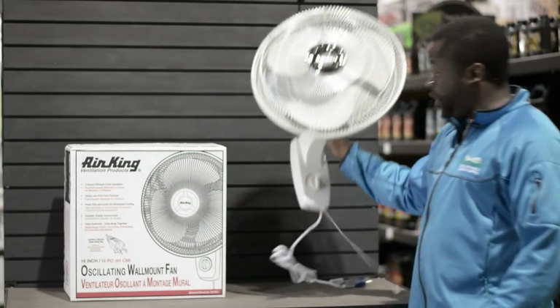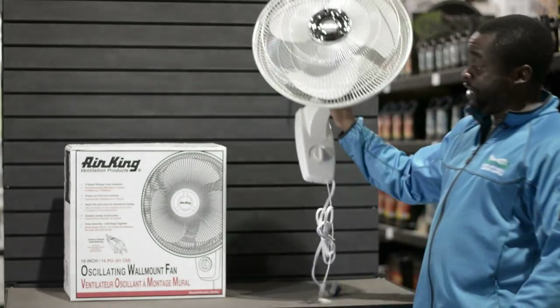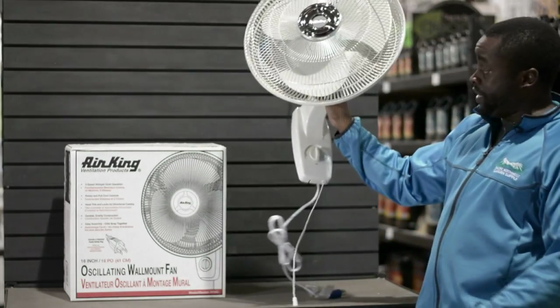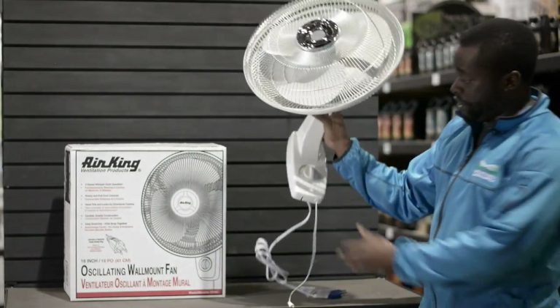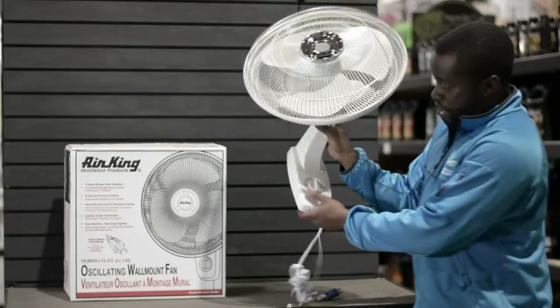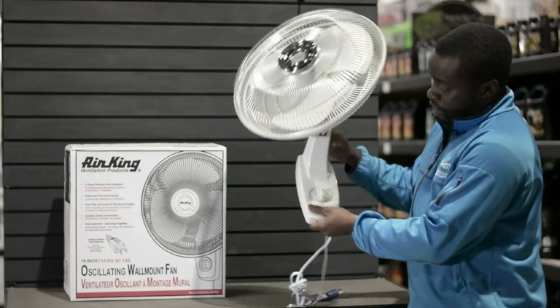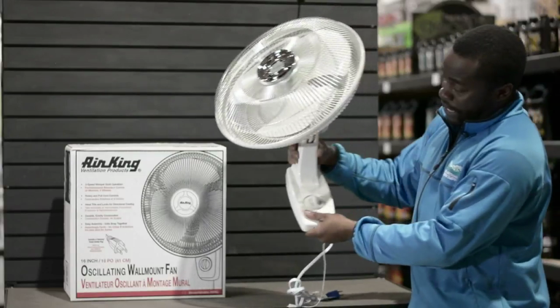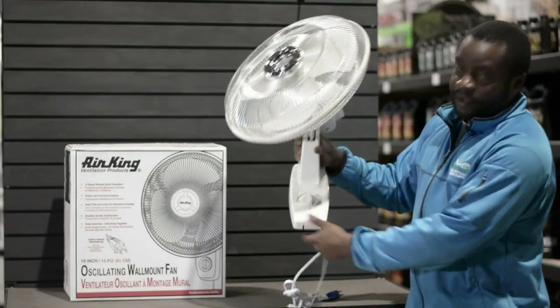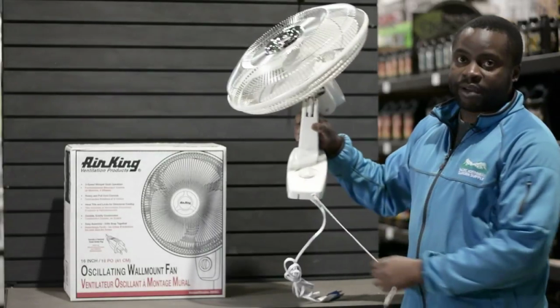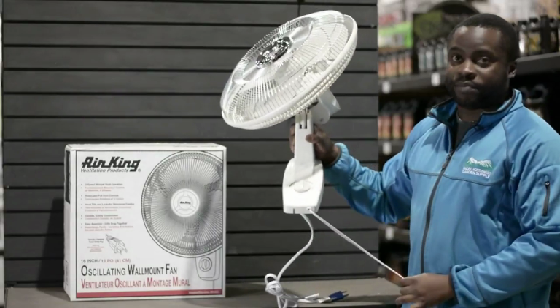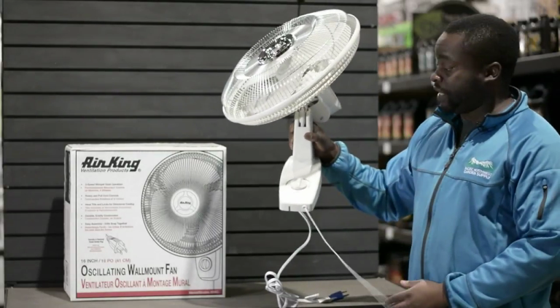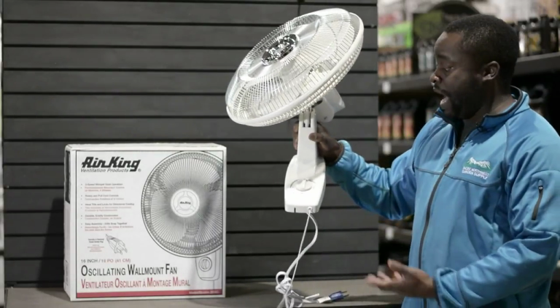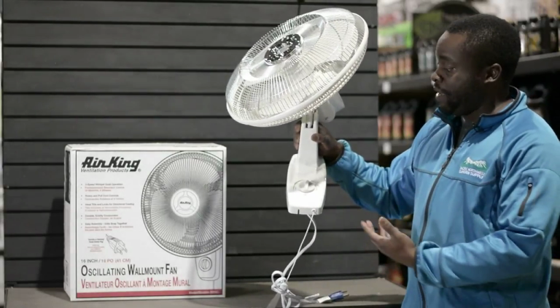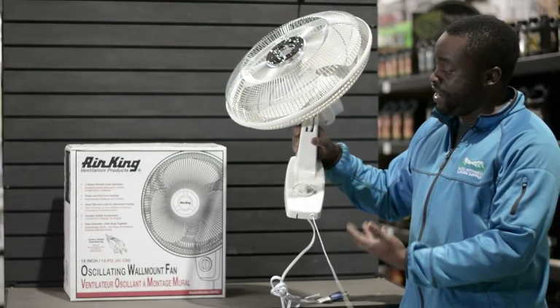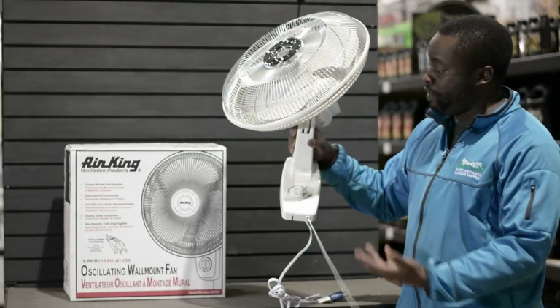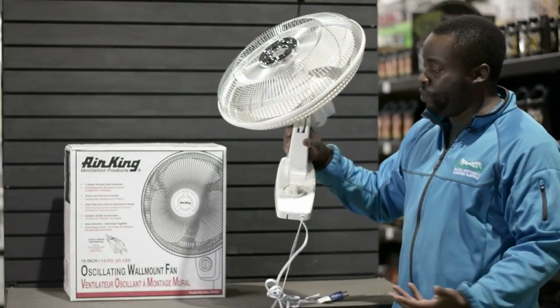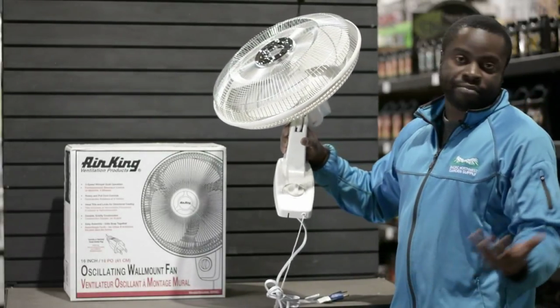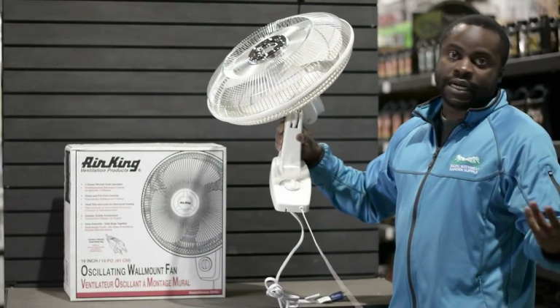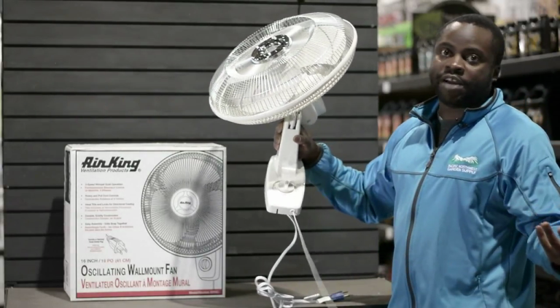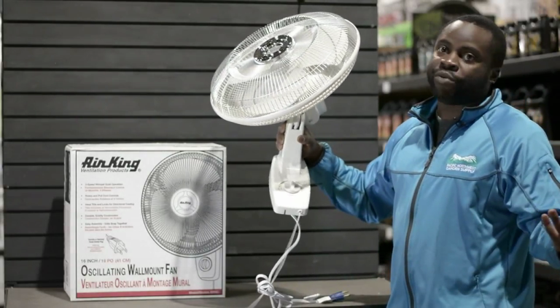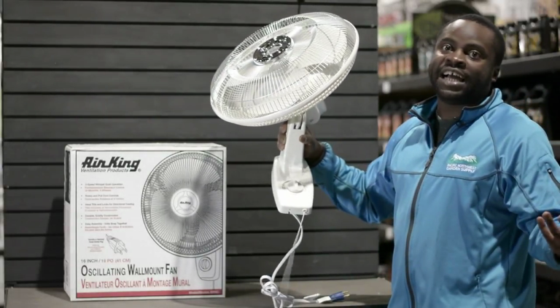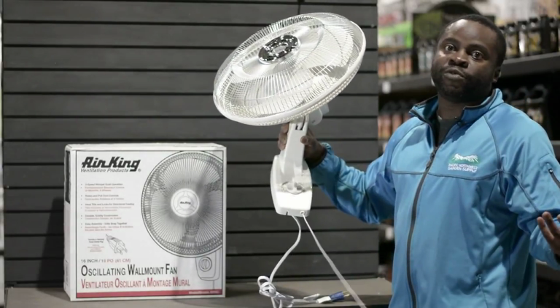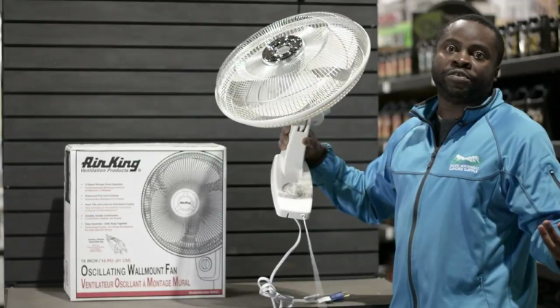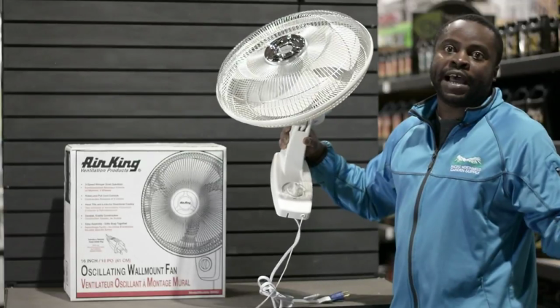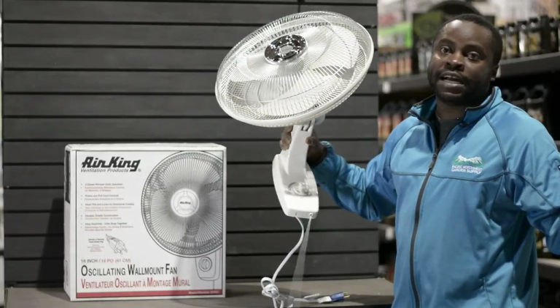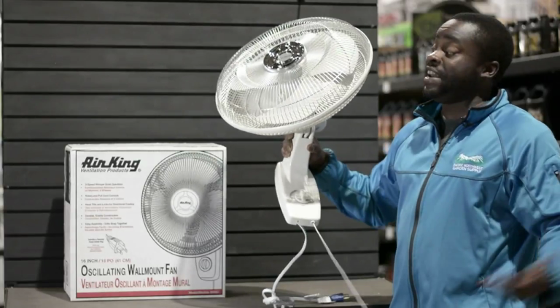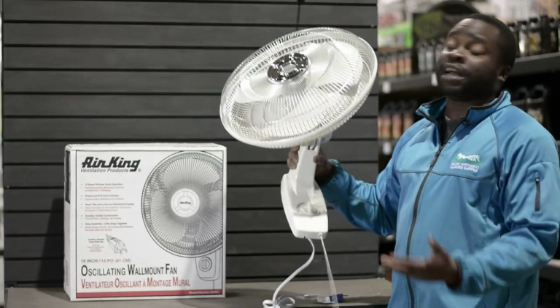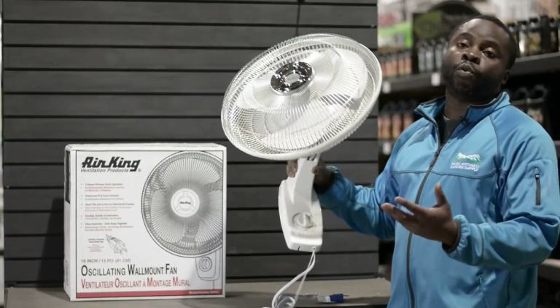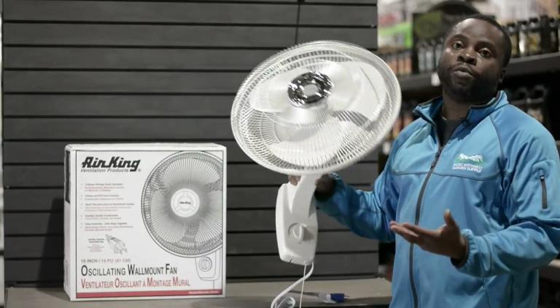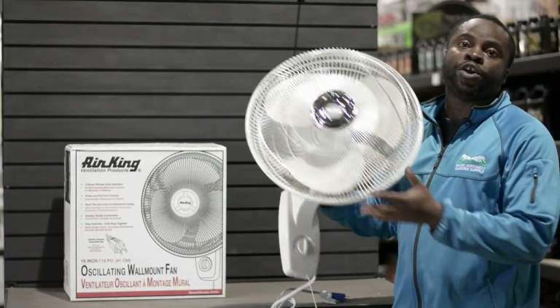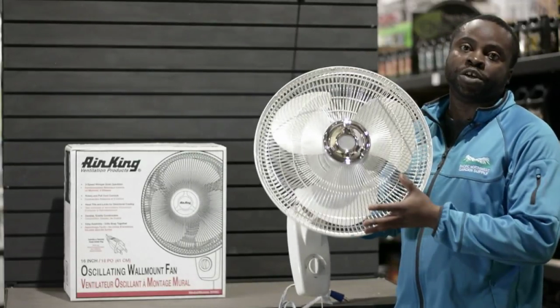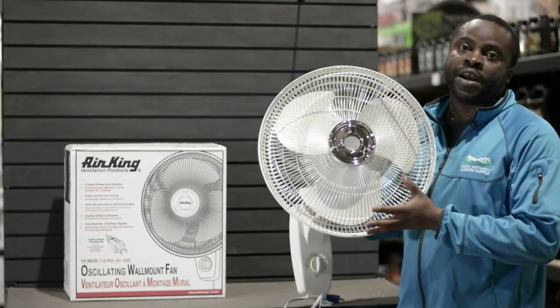It's got three speeds — high, medium, low. You can't really ask for more than that, and then it comes with a one-year warranty.